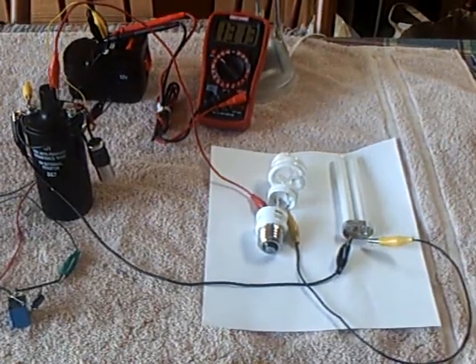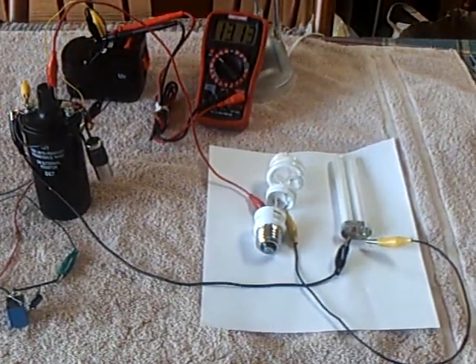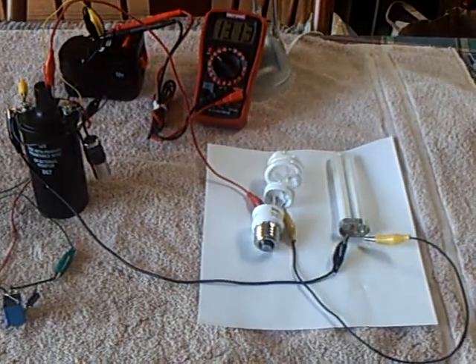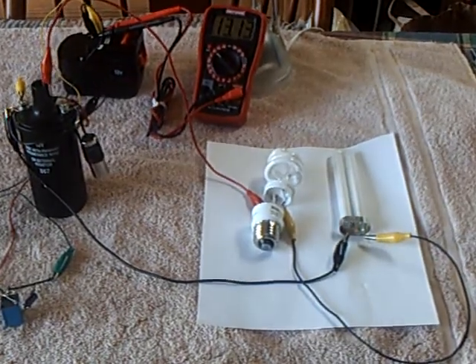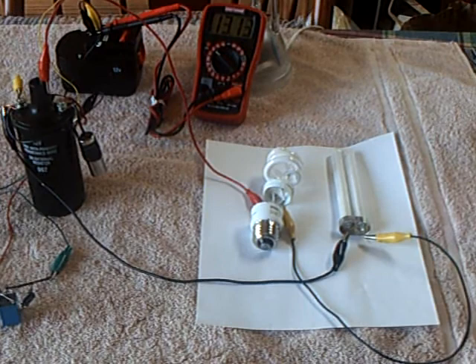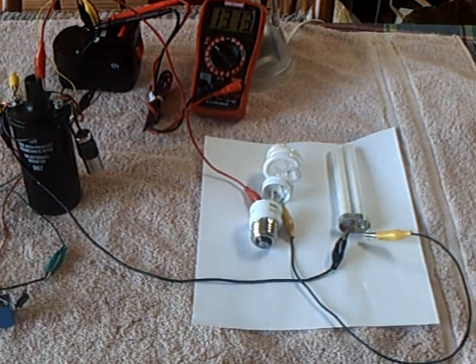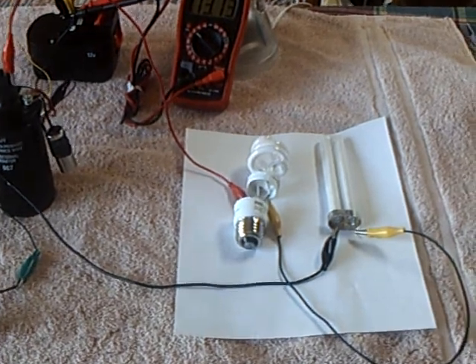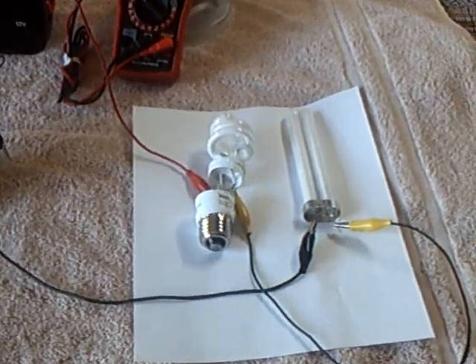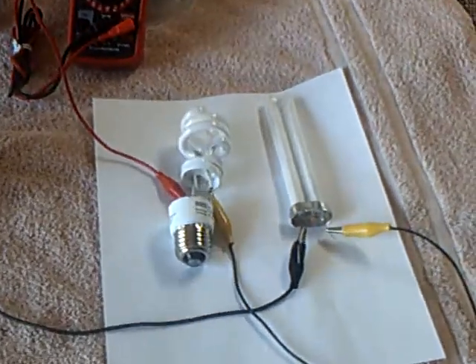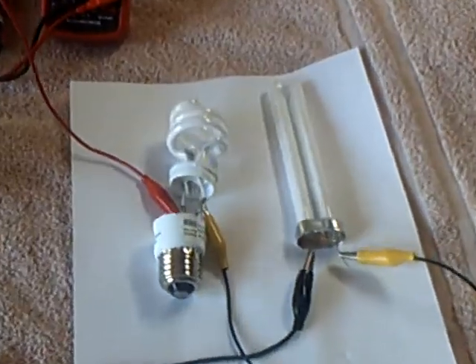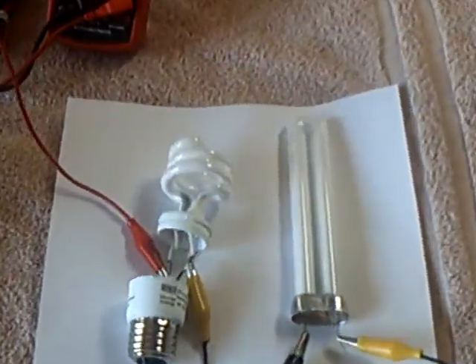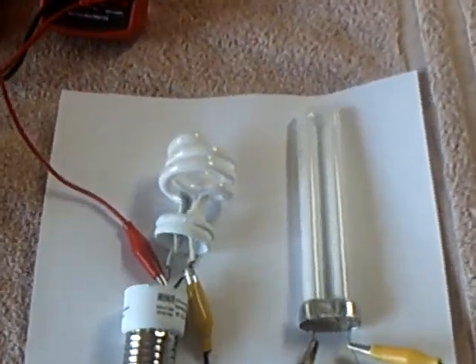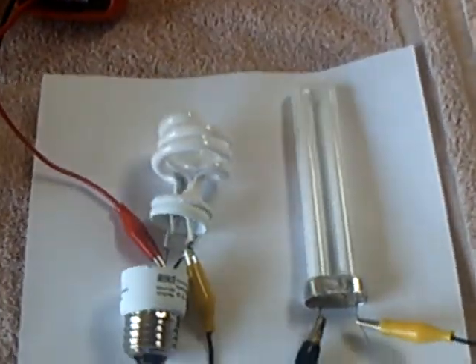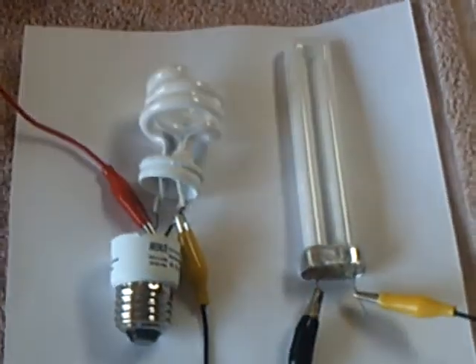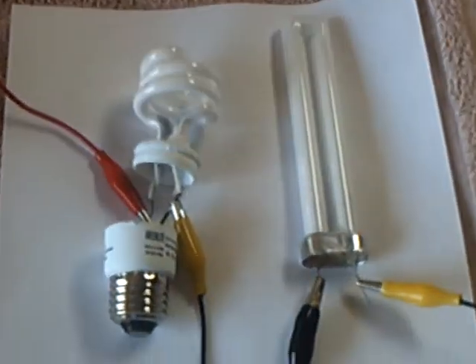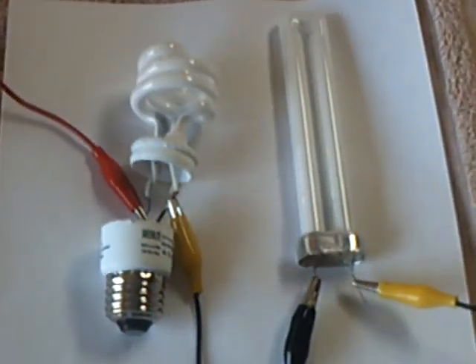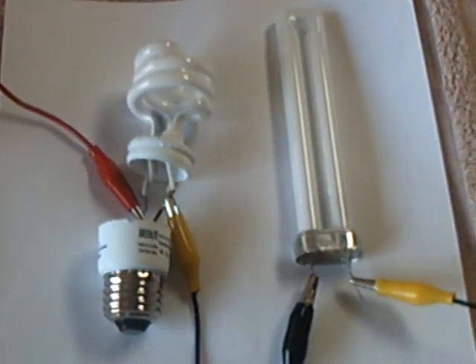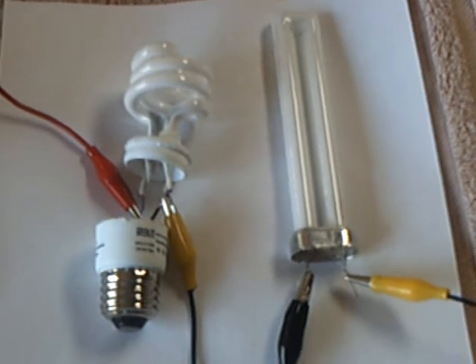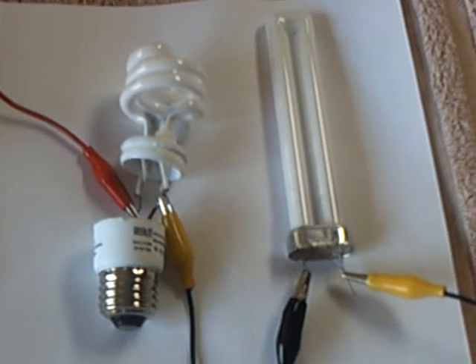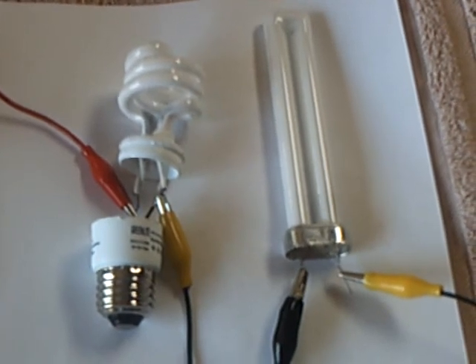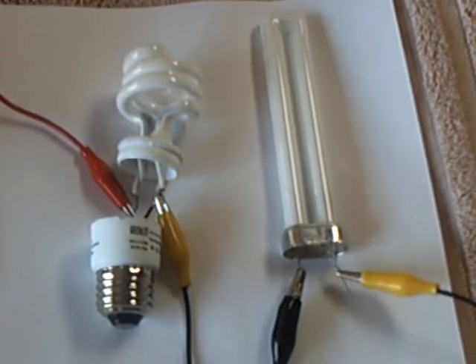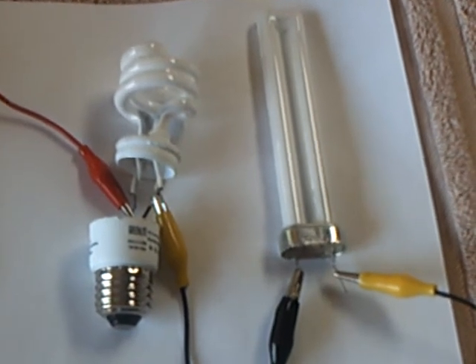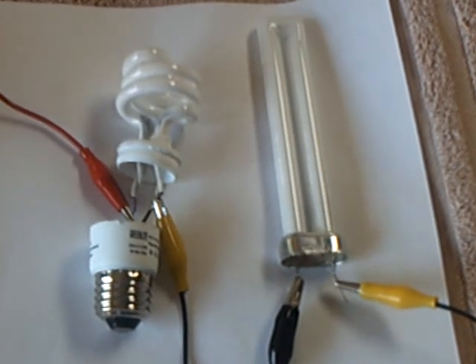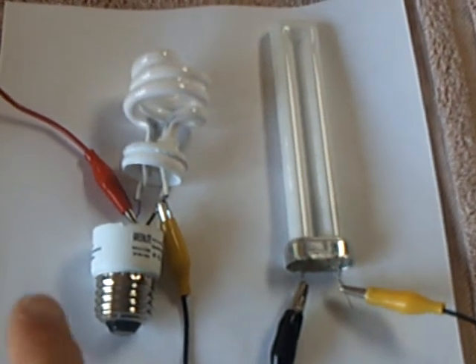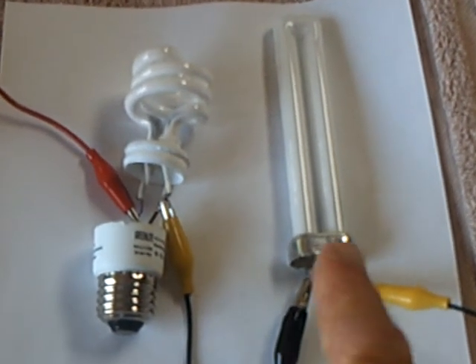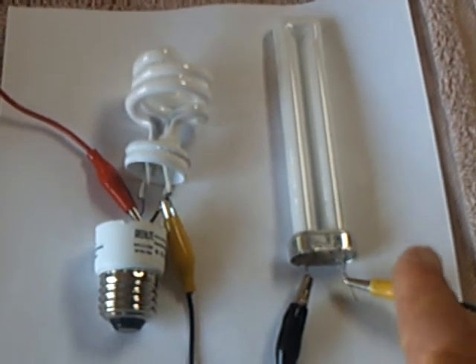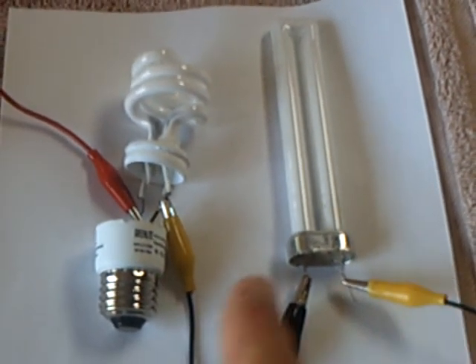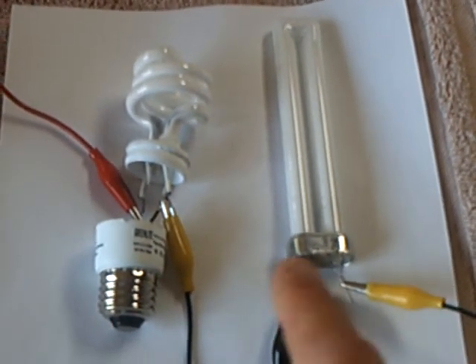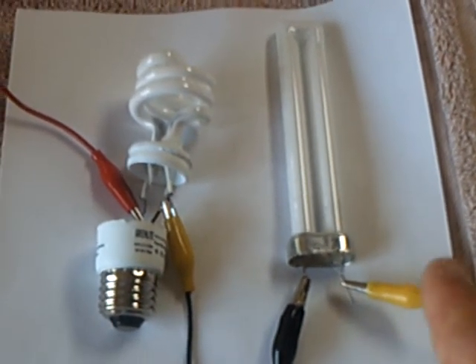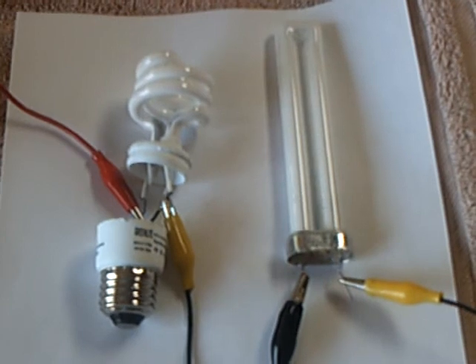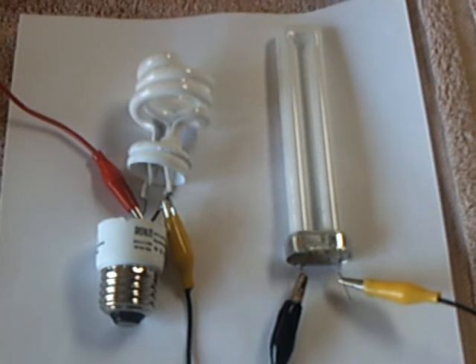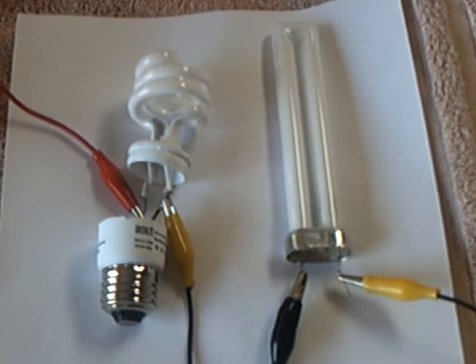Energetic Forum guys wrote in and said that you can put two bulbs together or multiple bulbs together and it'll still work. I really quick had to try that, and yes, it's true. You can line these up in series — not parallel, but series — and it lights up all these bulbs.